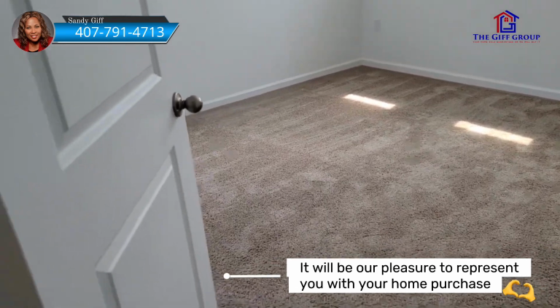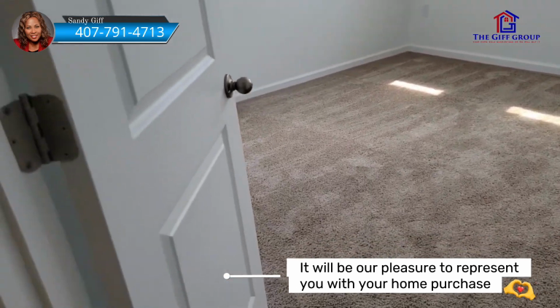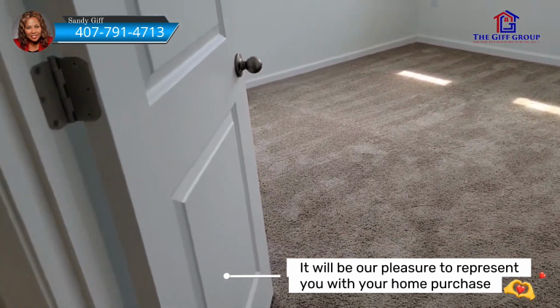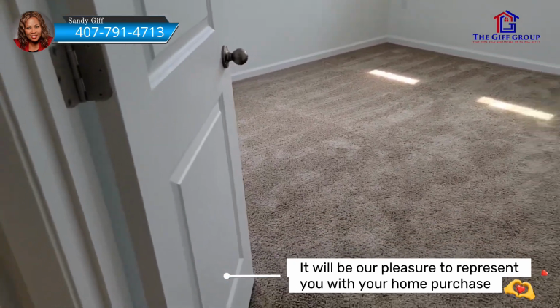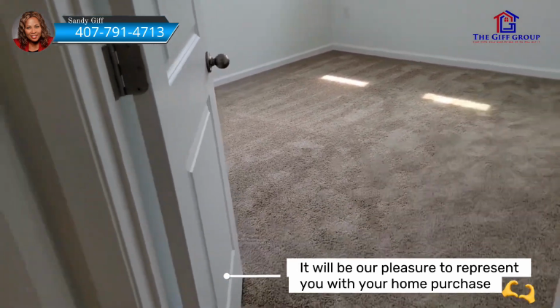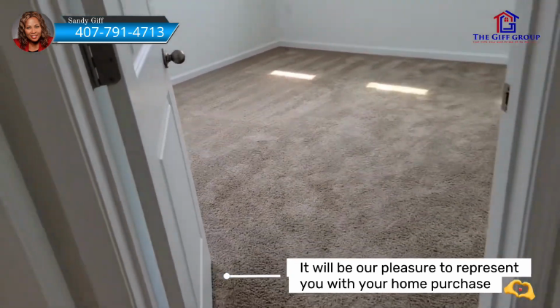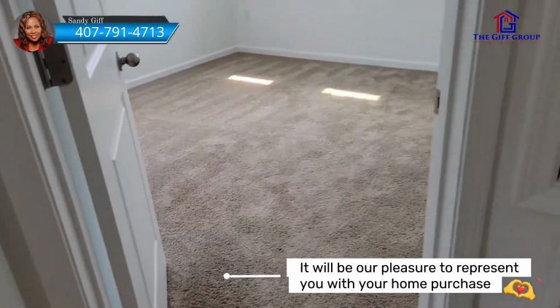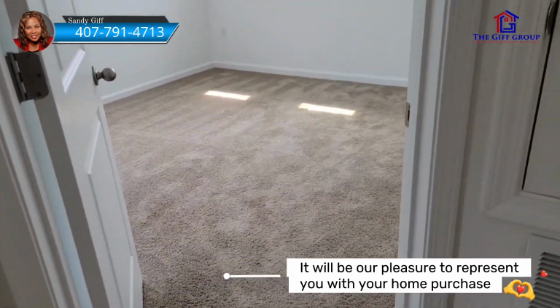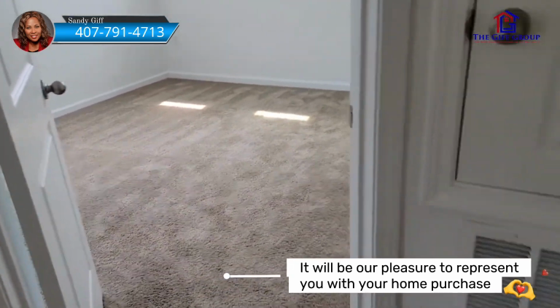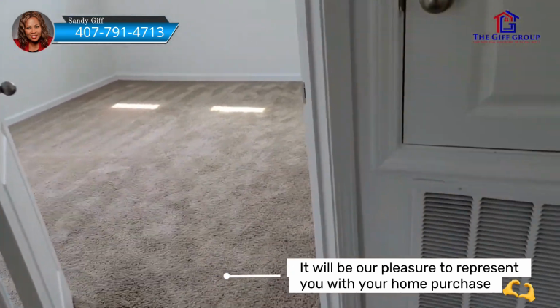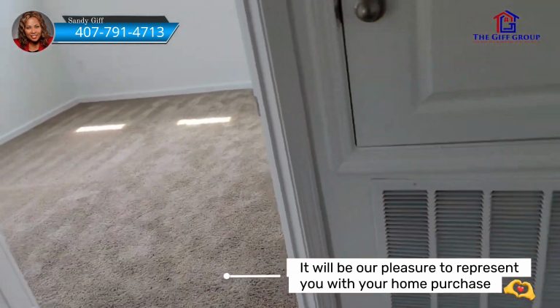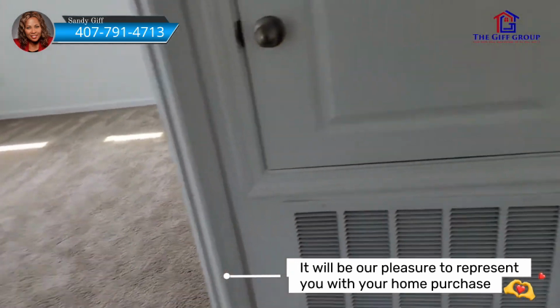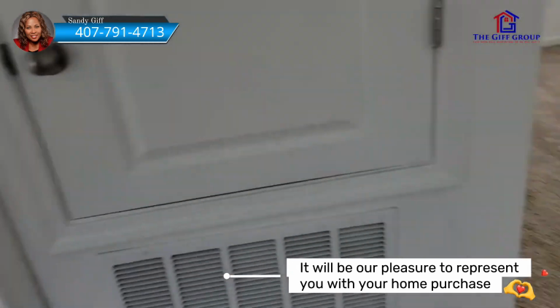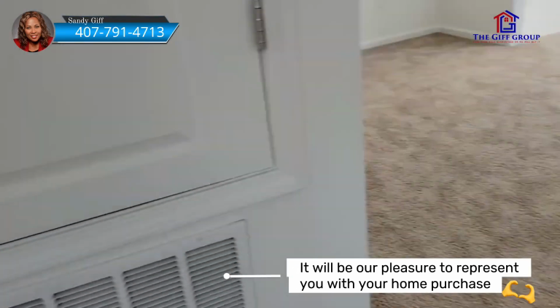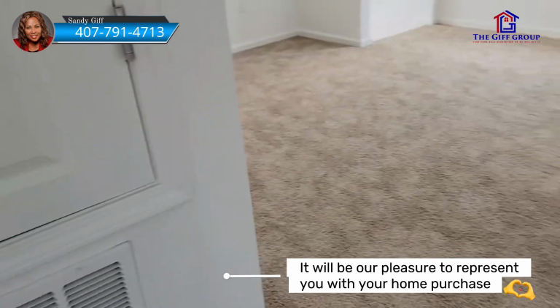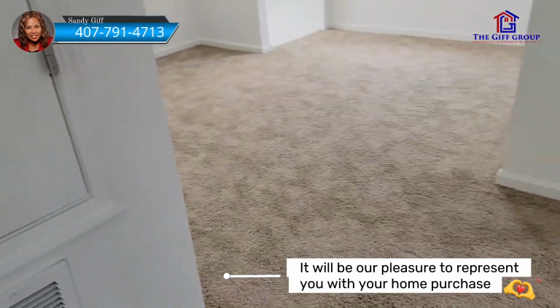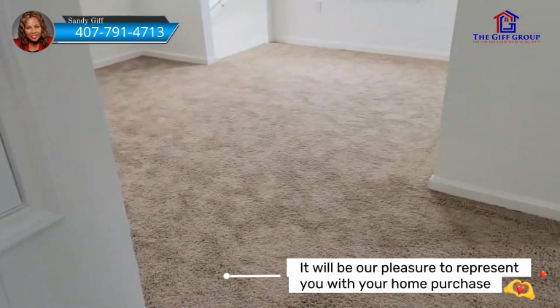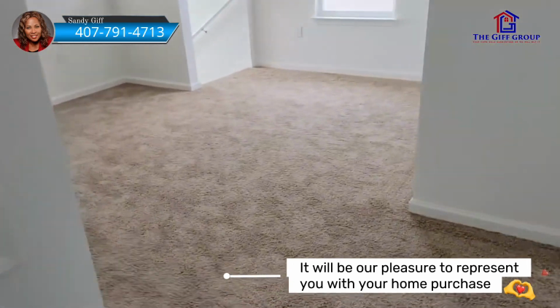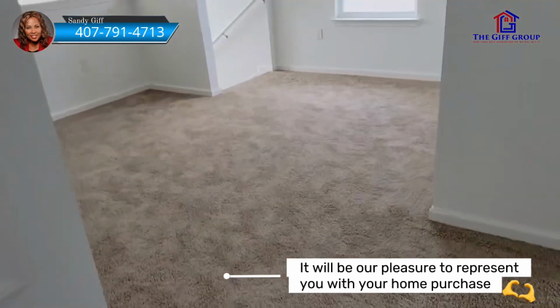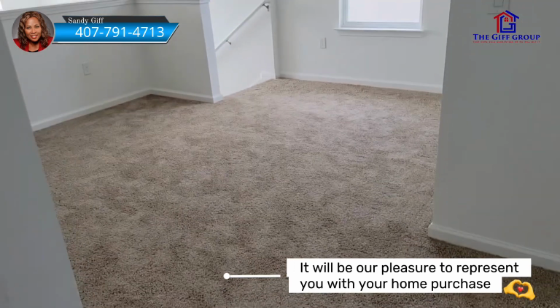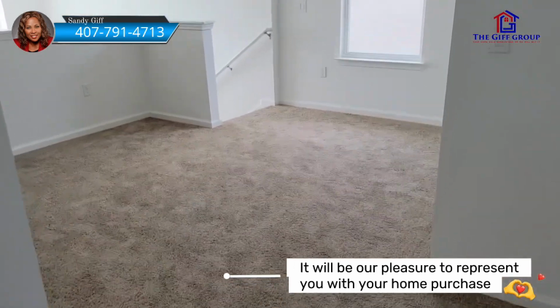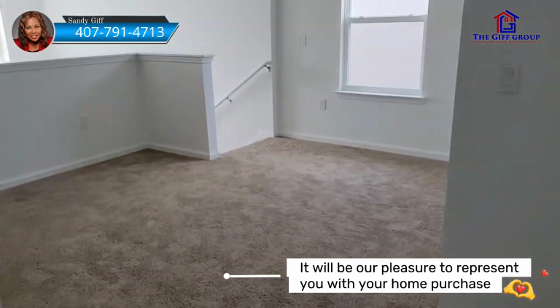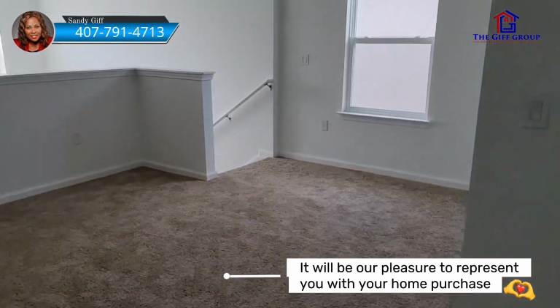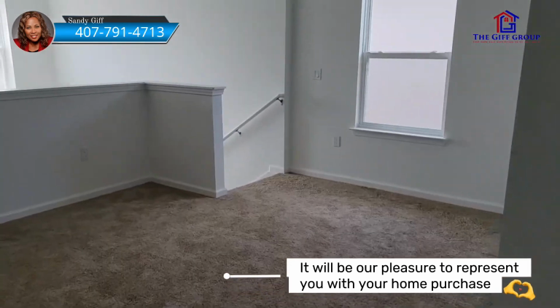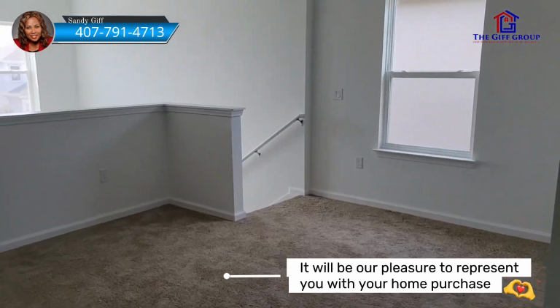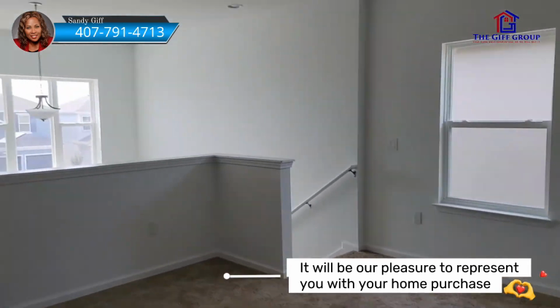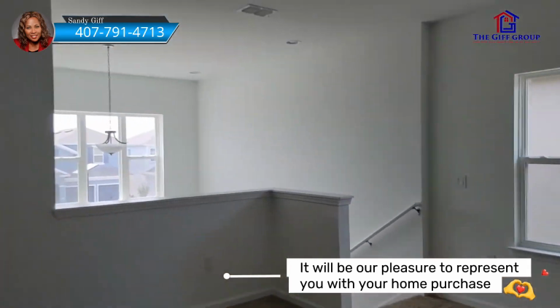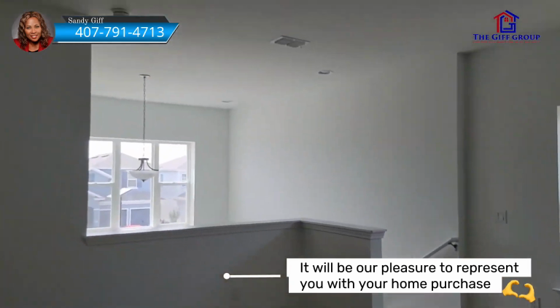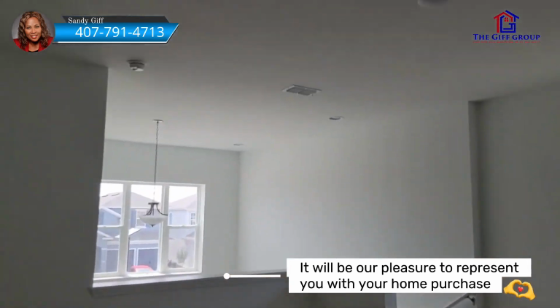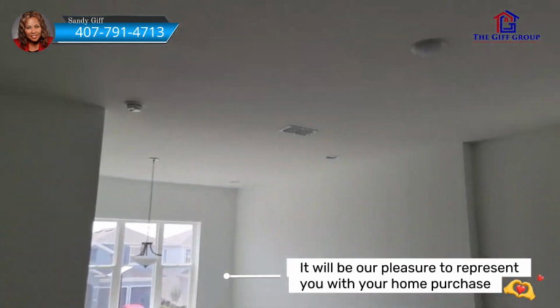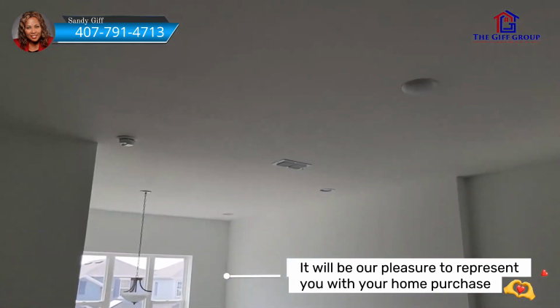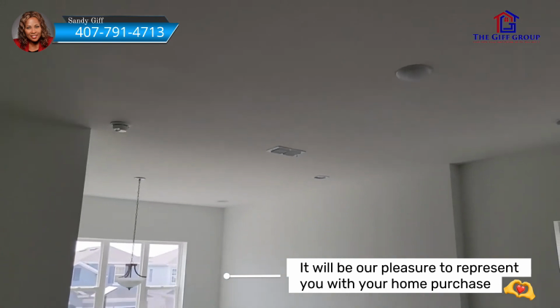Now this builder — if you use their preferred lender, they pay most of your closing costs and they also give you $7,000 in the design center.